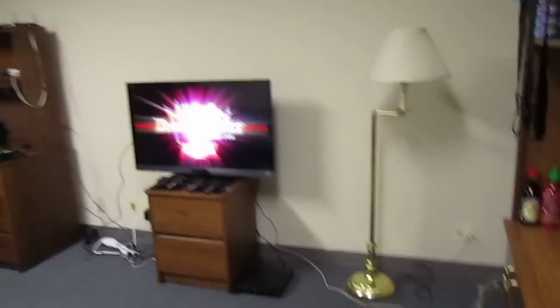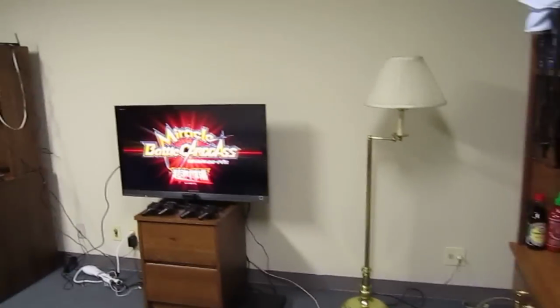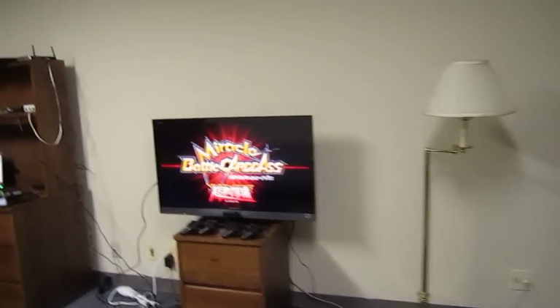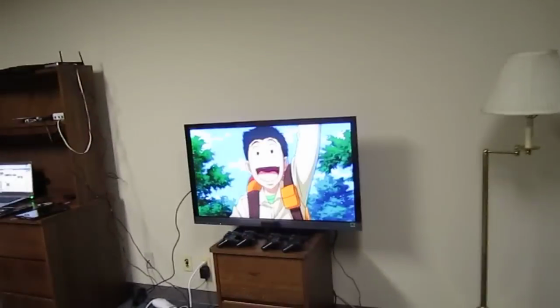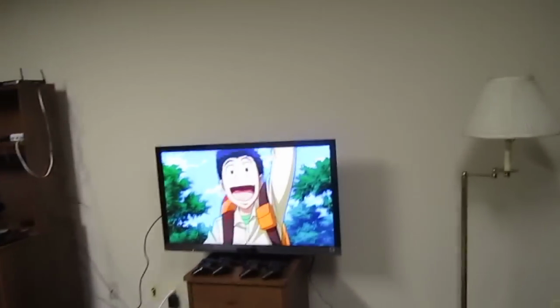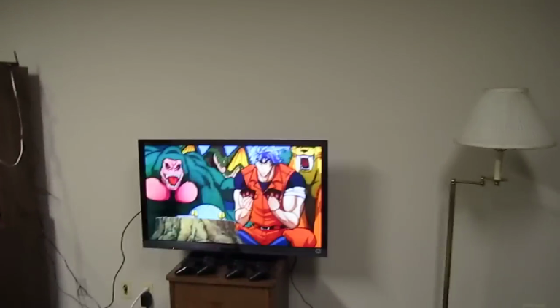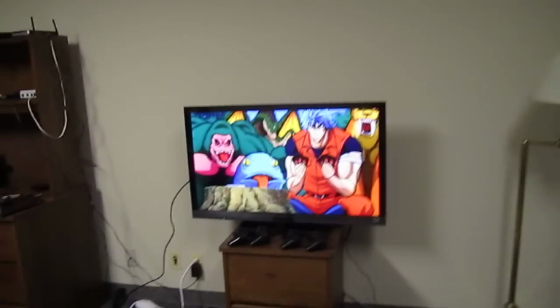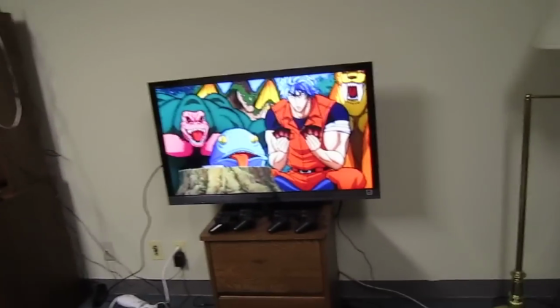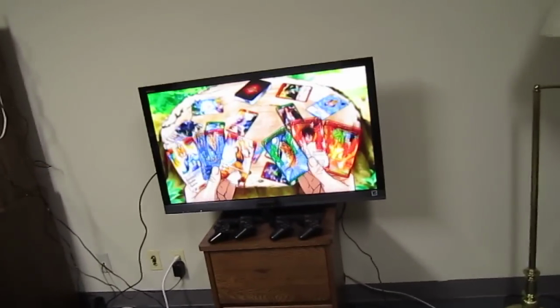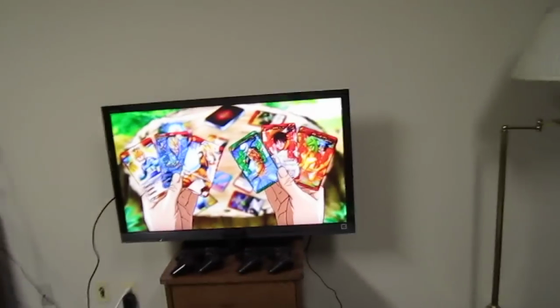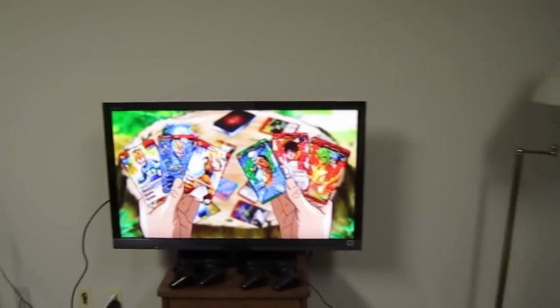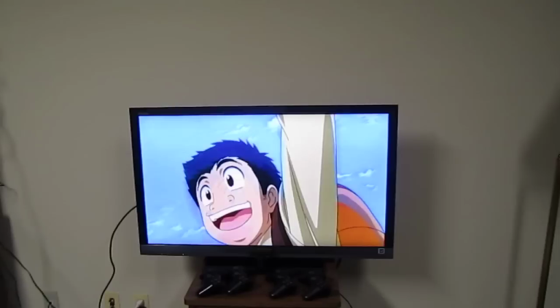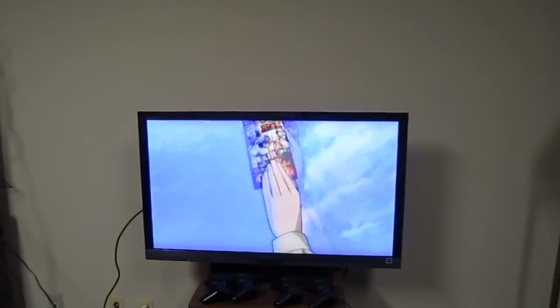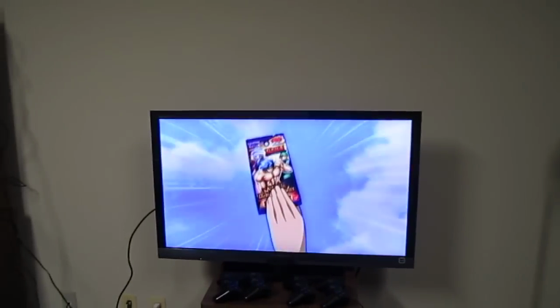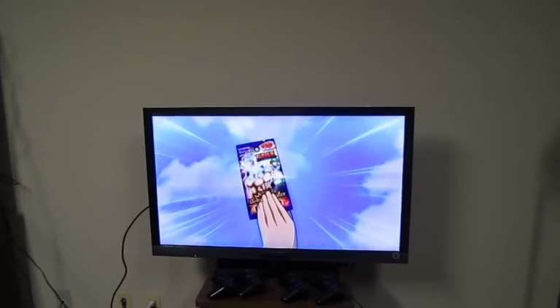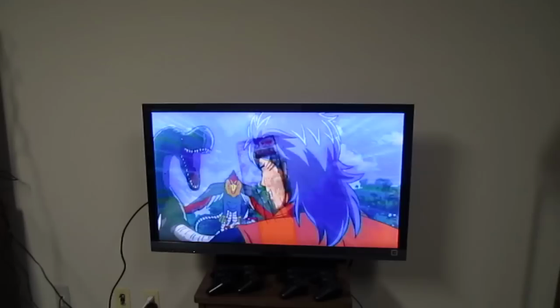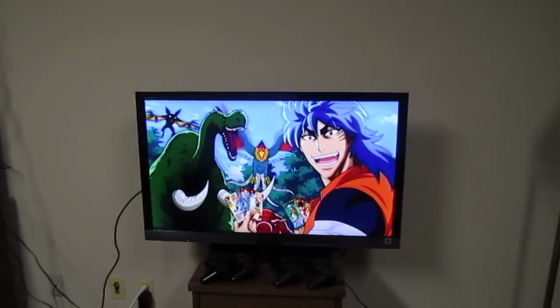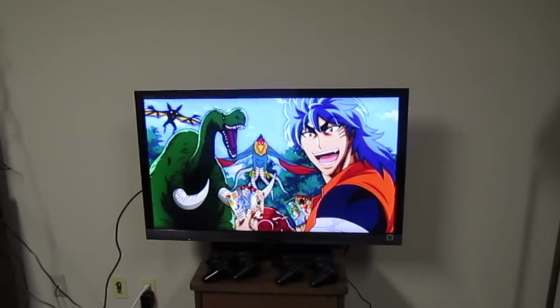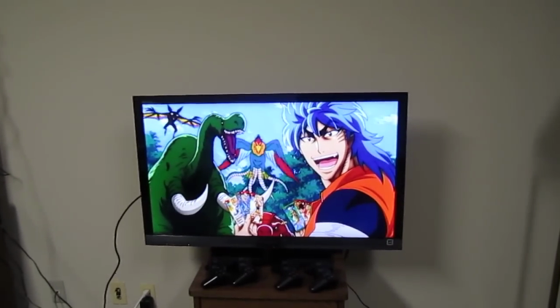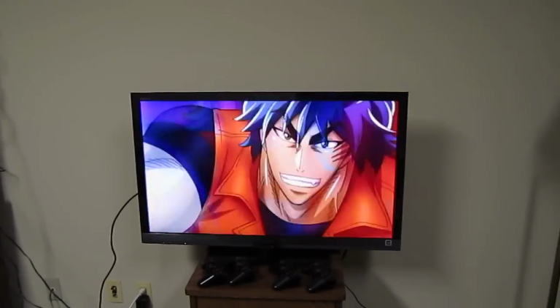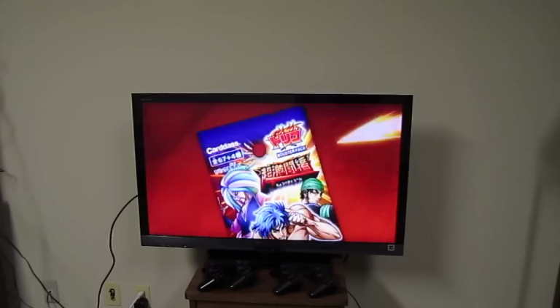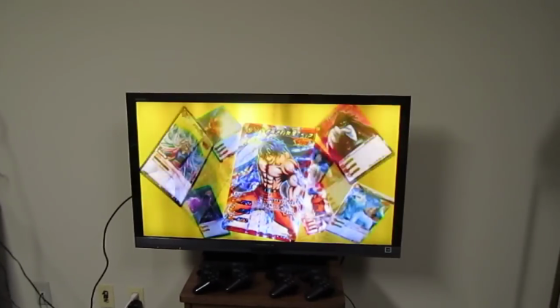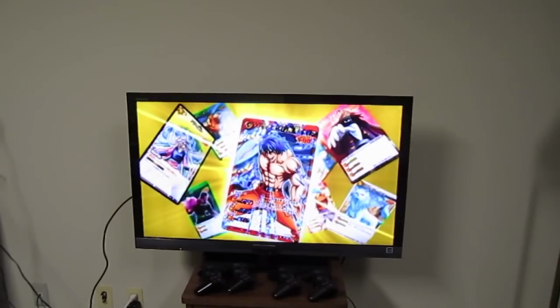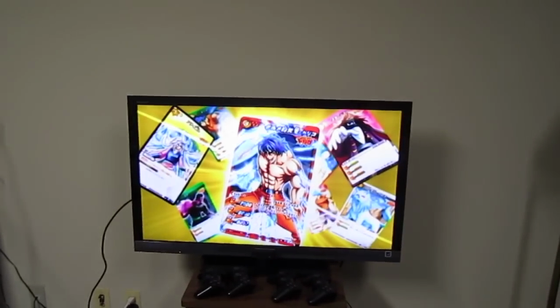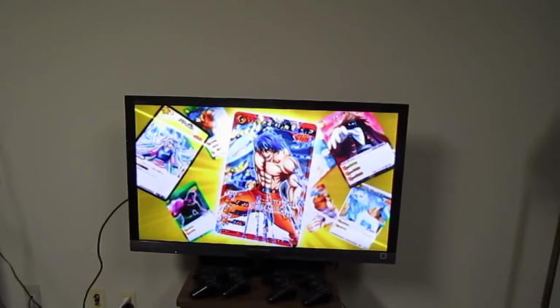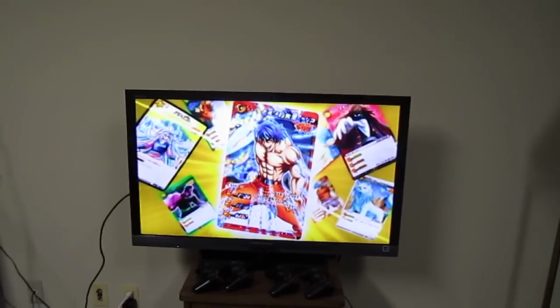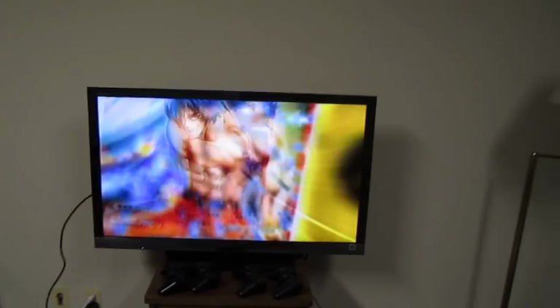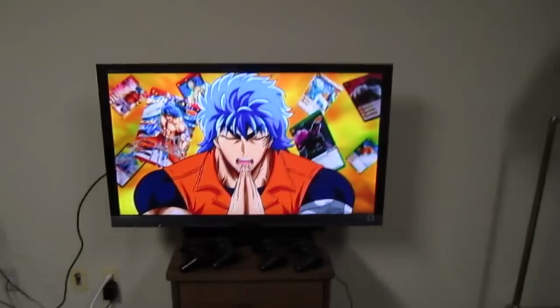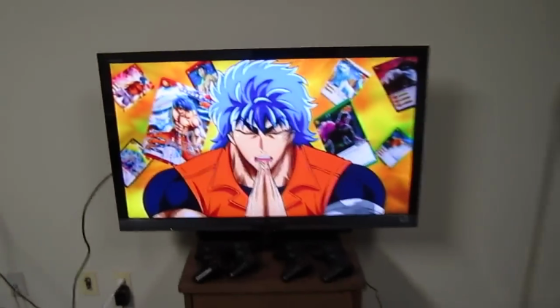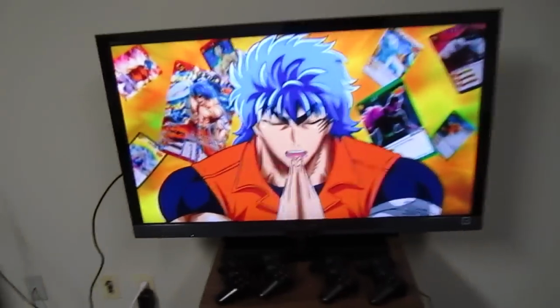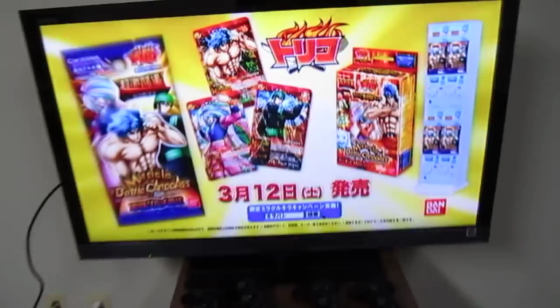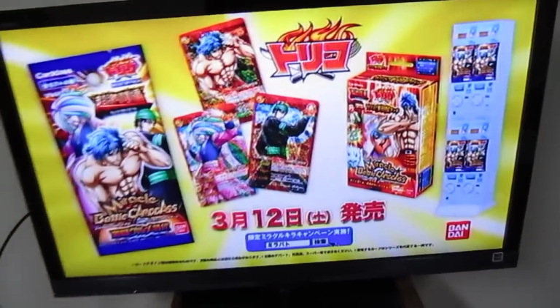Got some anime going on — my Japanese anime. I don't really know what's going on there but it's crazy.